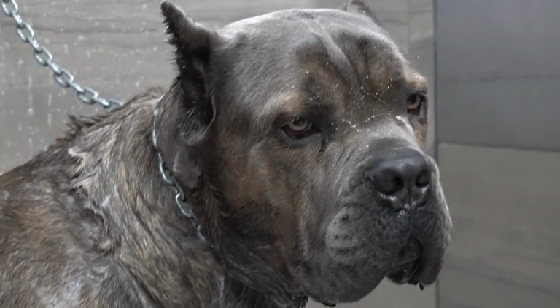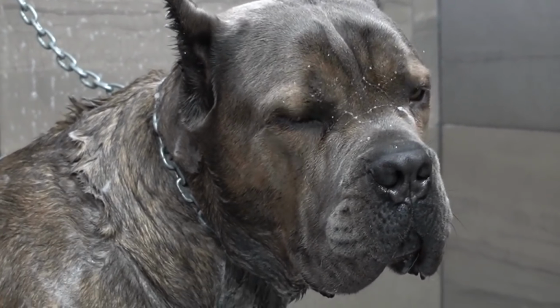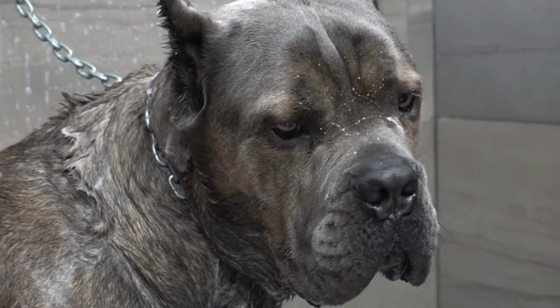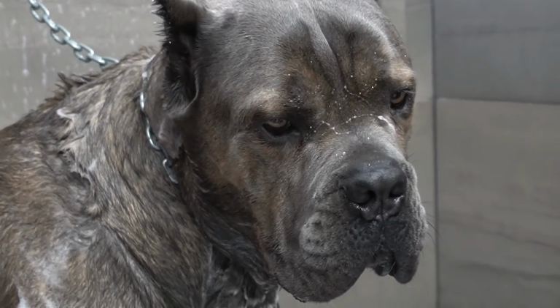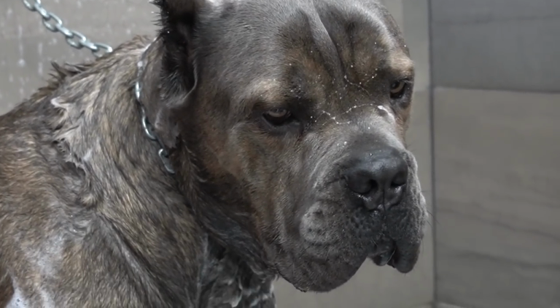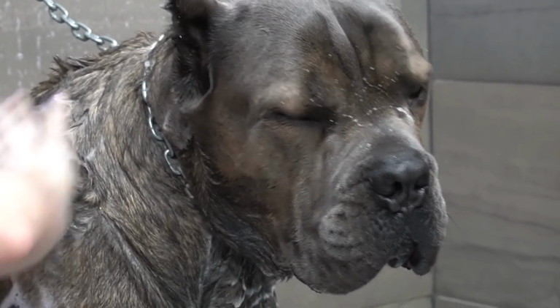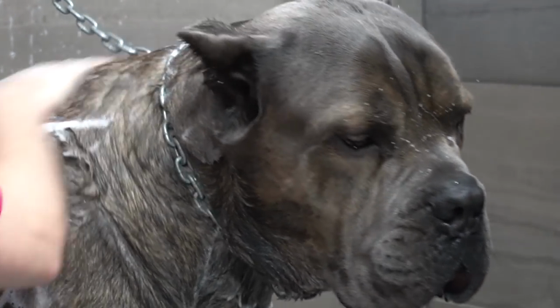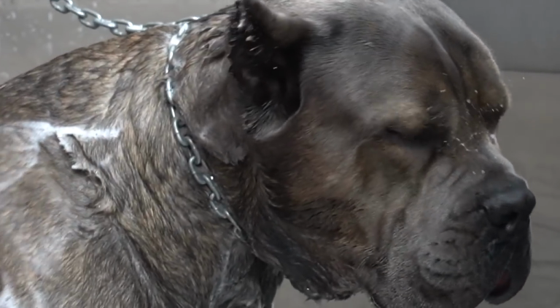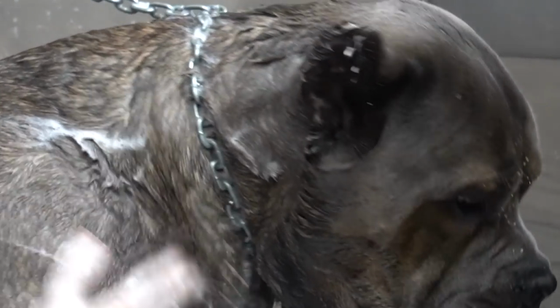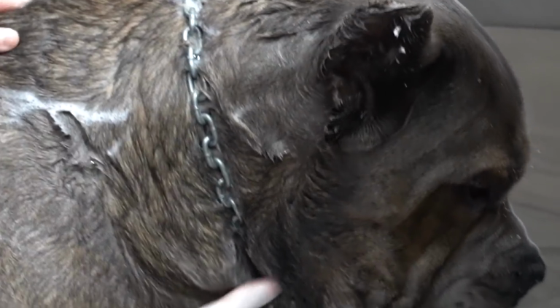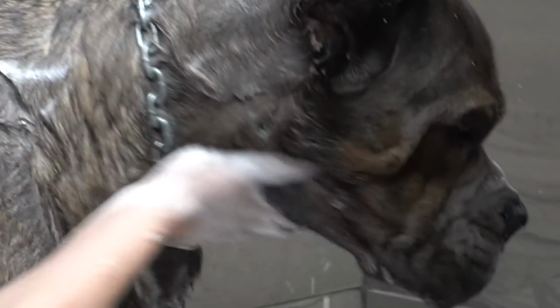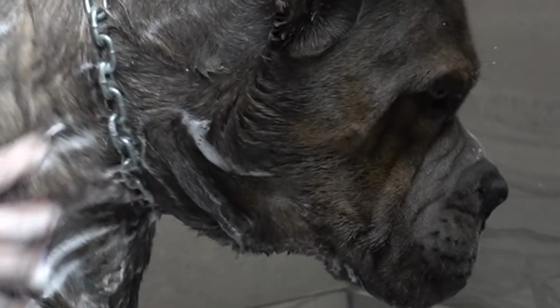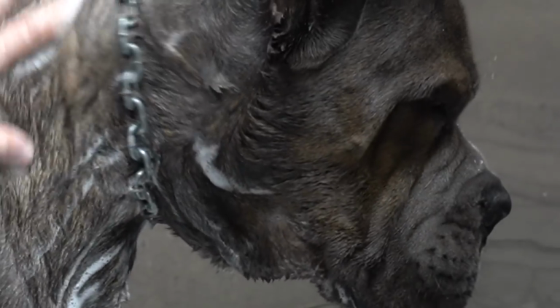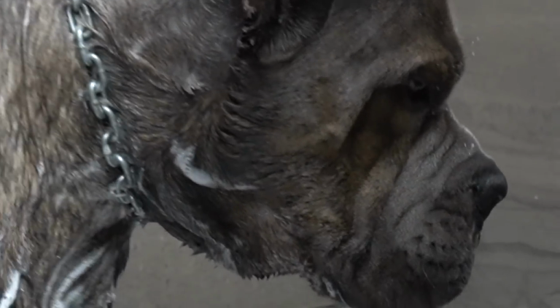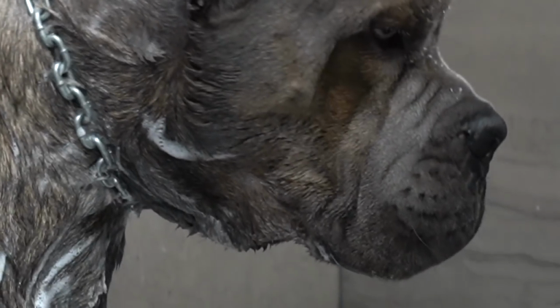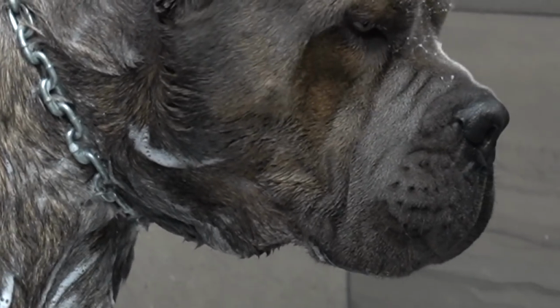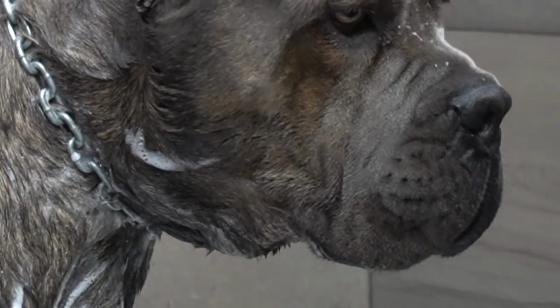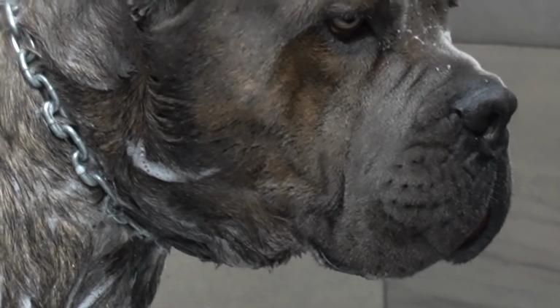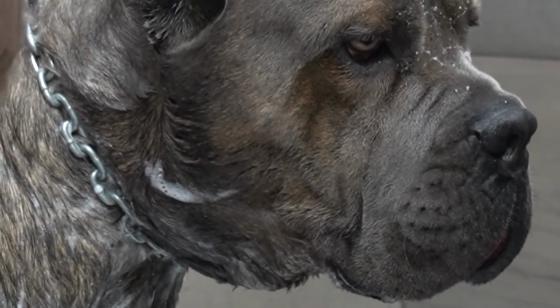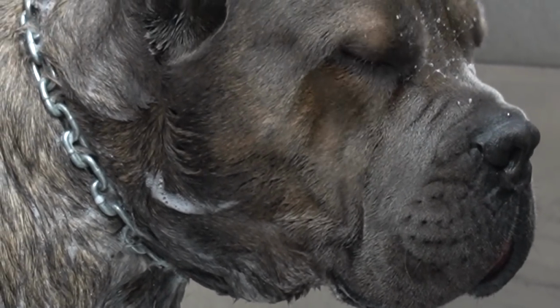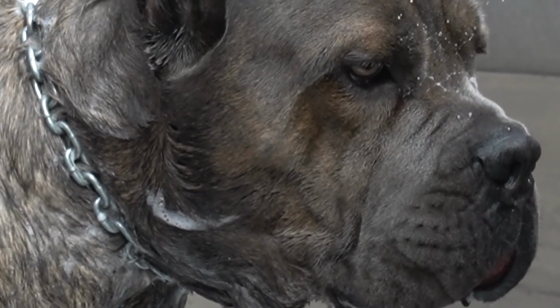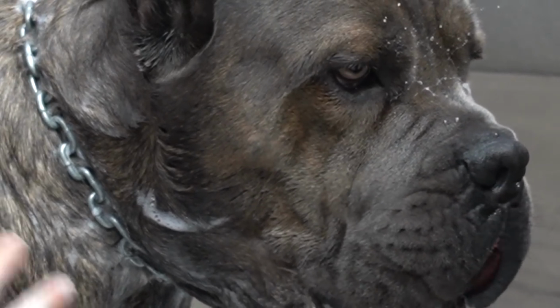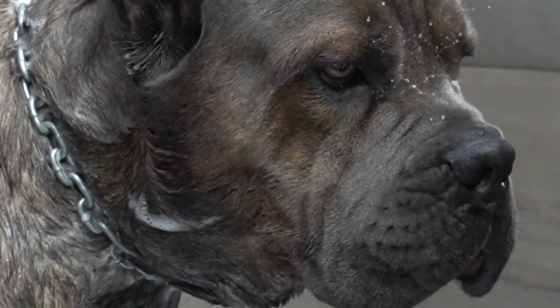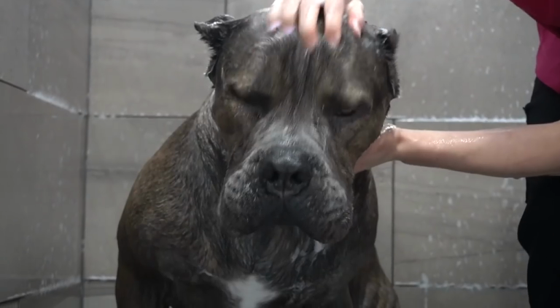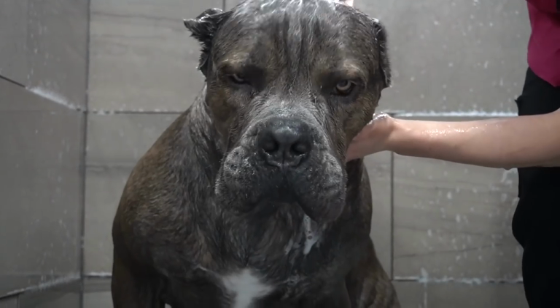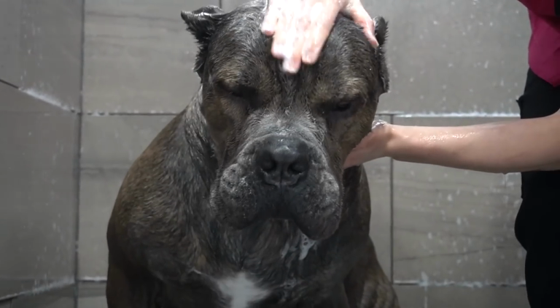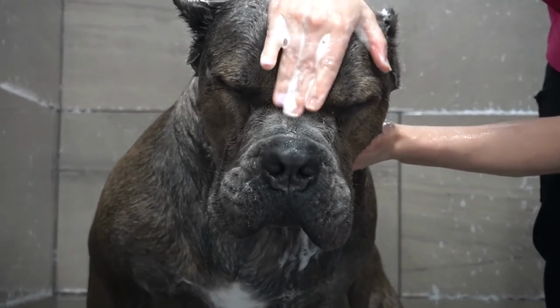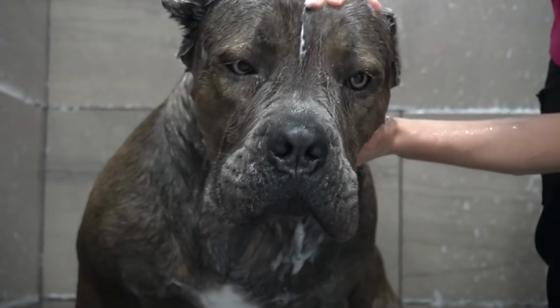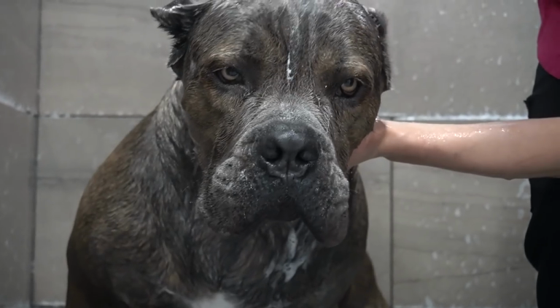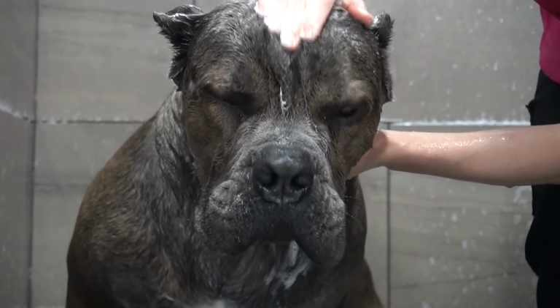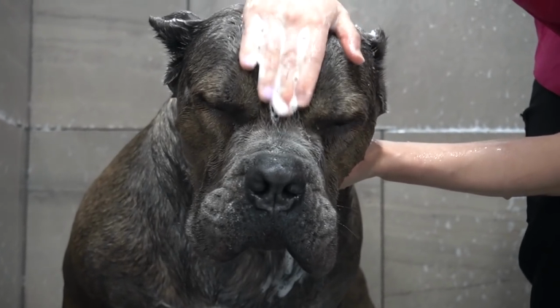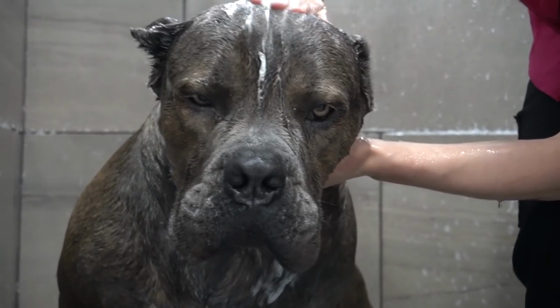Gucci is the sweetest and most lovable dog, but if you enter his property, rest assured he will guard it at all costs.